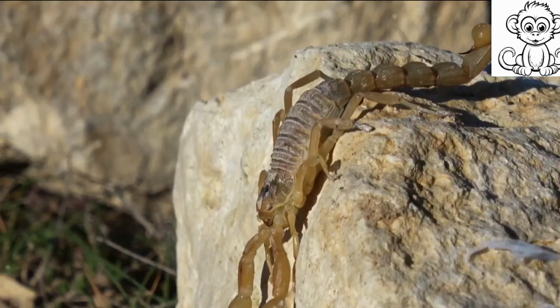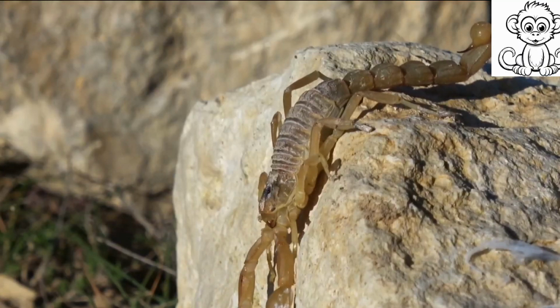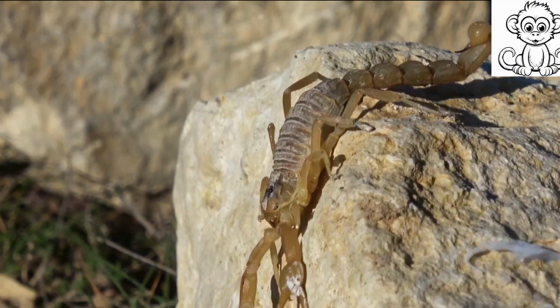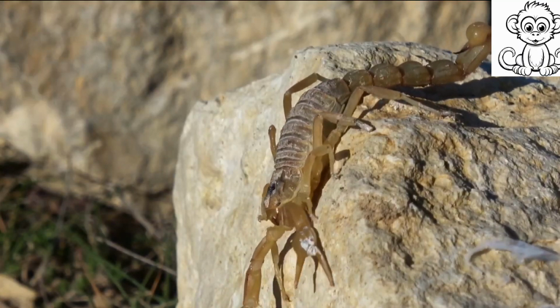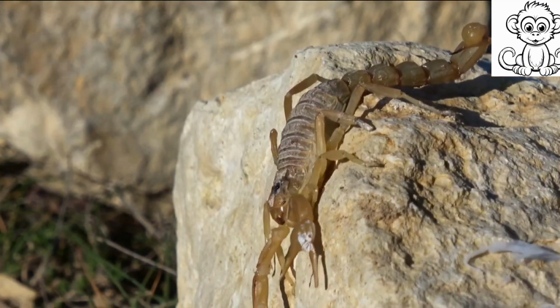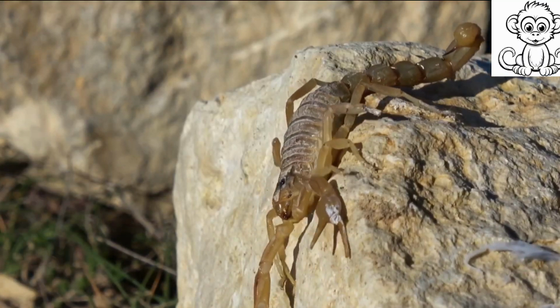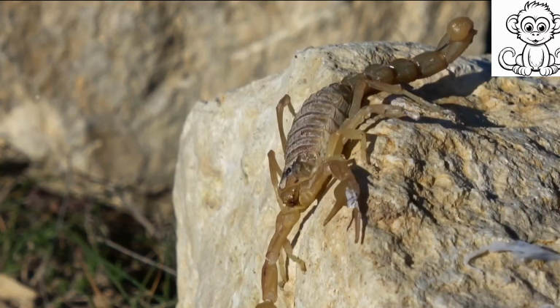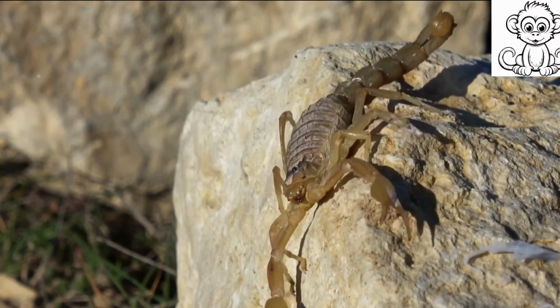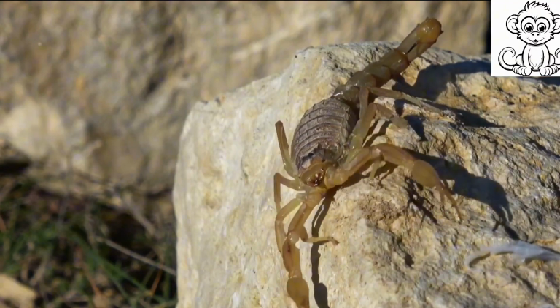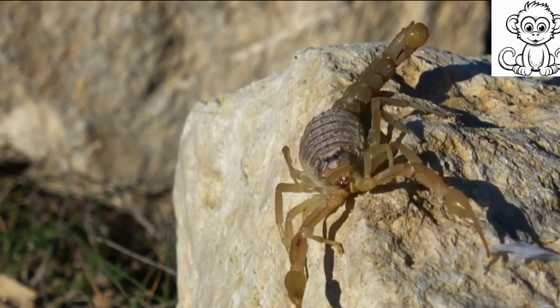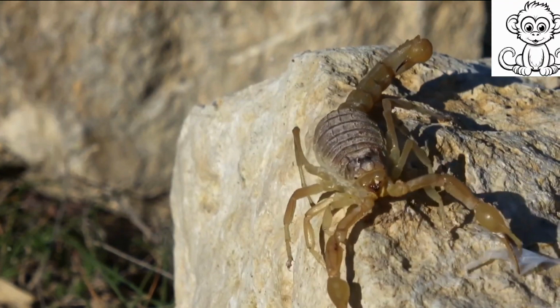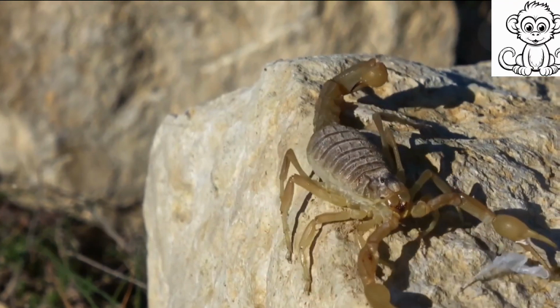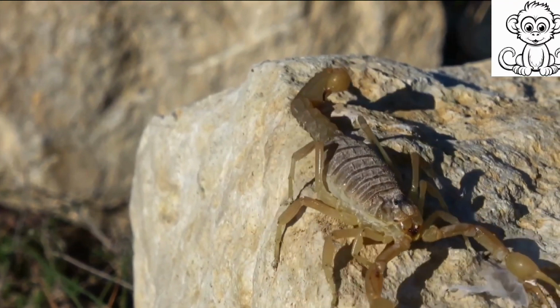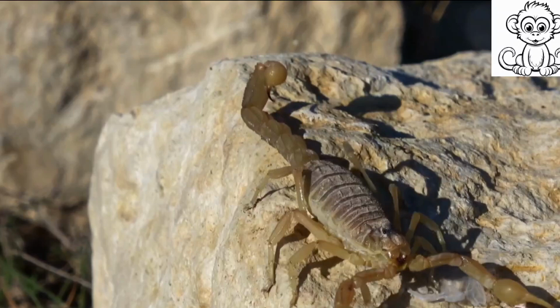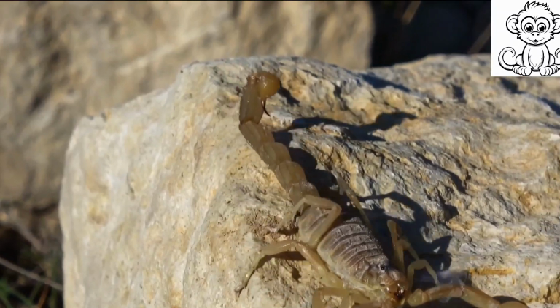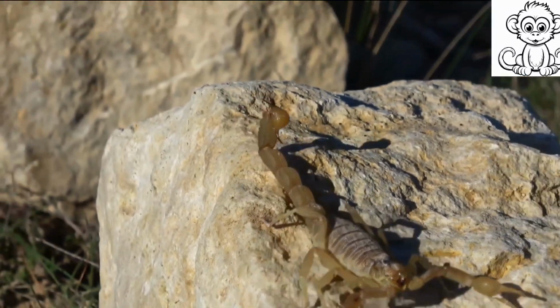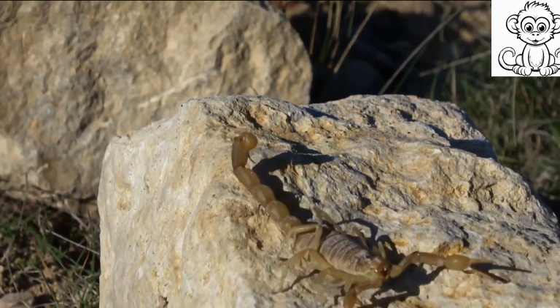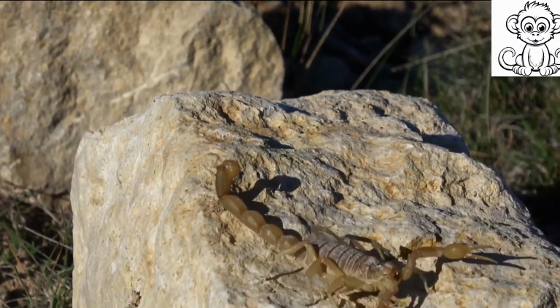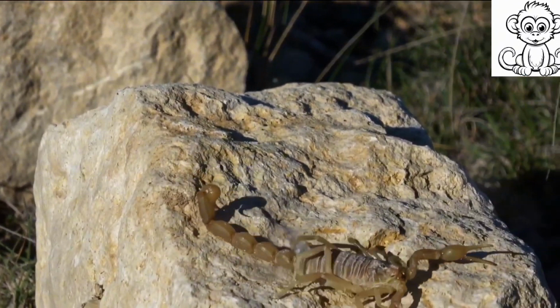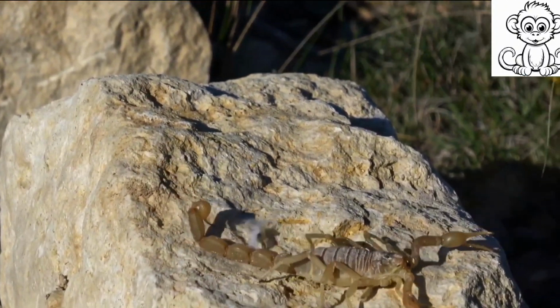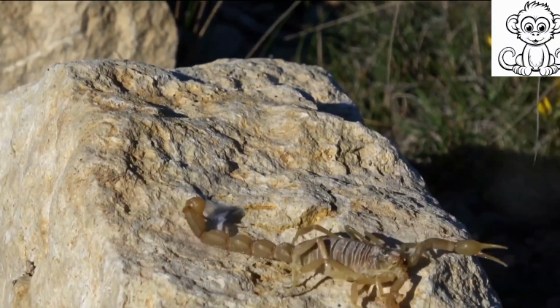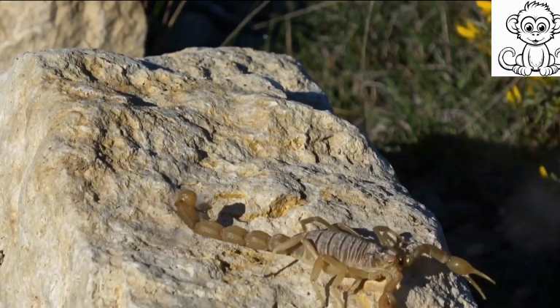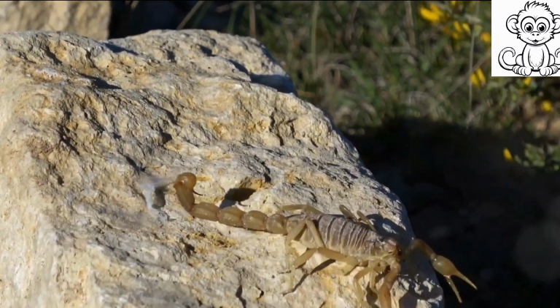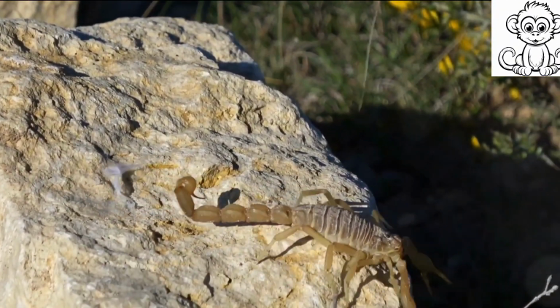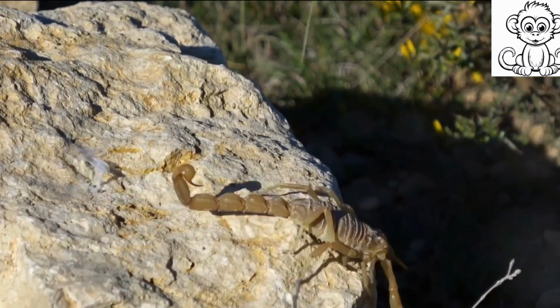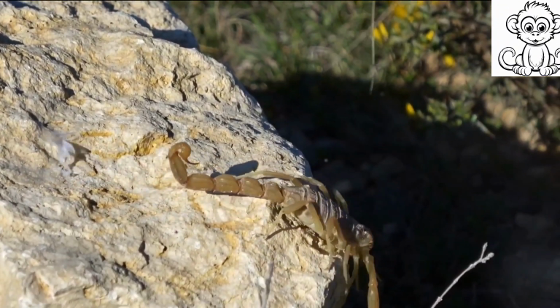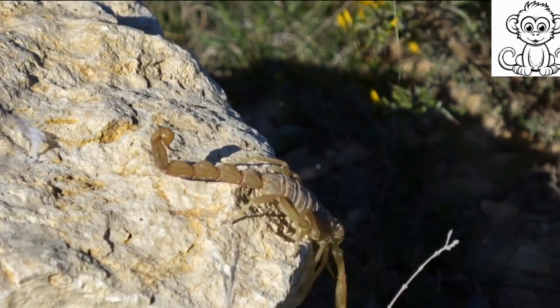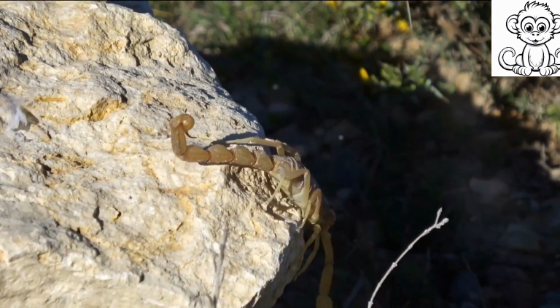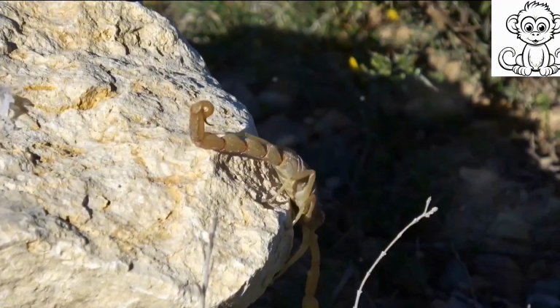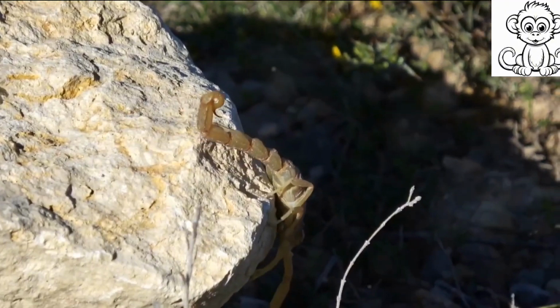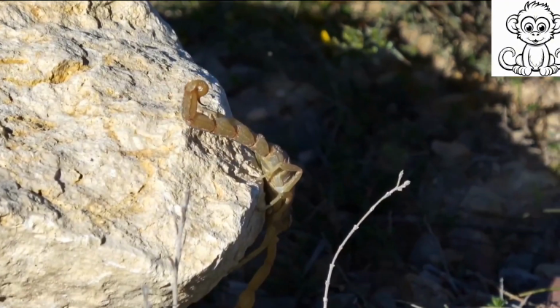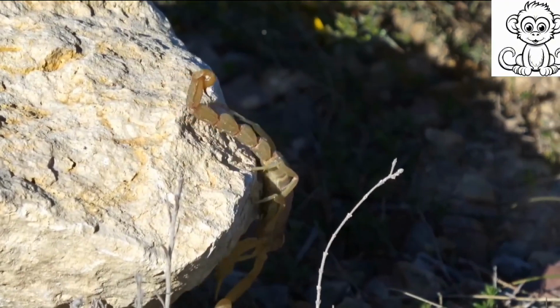The primary threats to these incredible arachnids are habitat destruction, climate change, and over-collection for the pet trade. As we continue to develop land for human use, we inadvertently destroy the natural homes of these creatures.